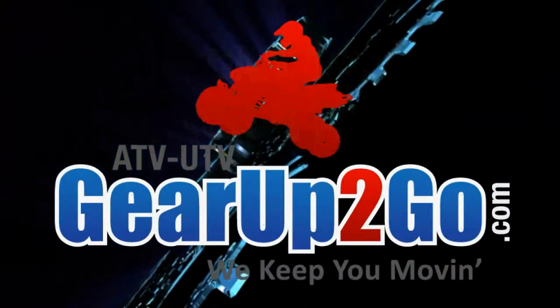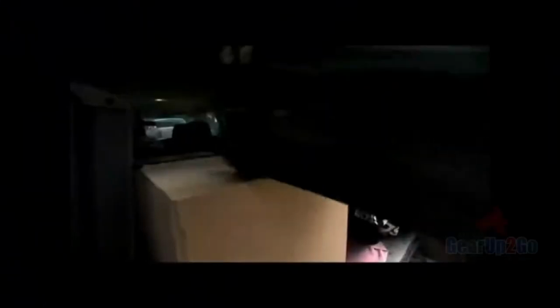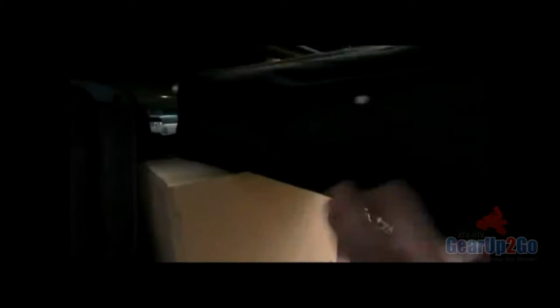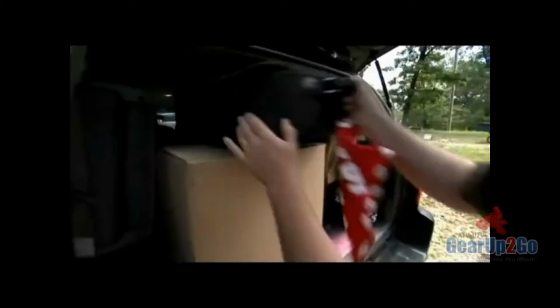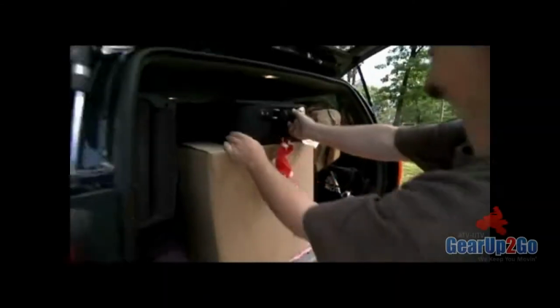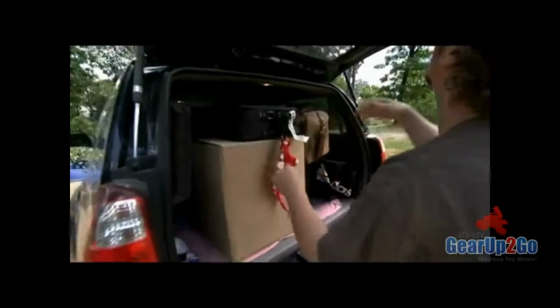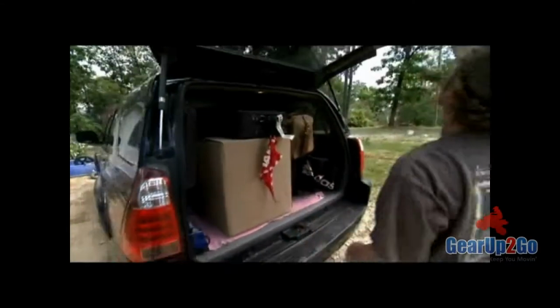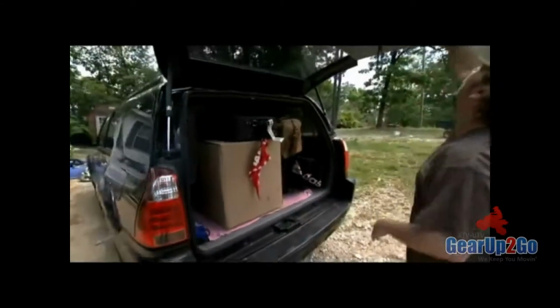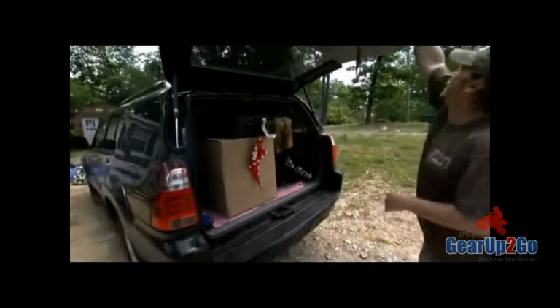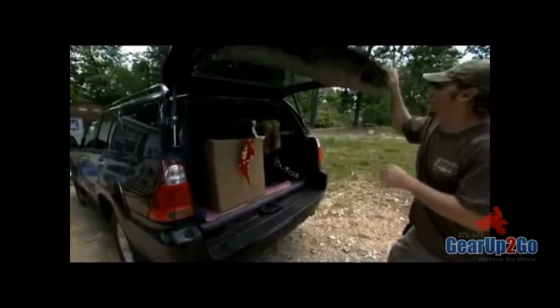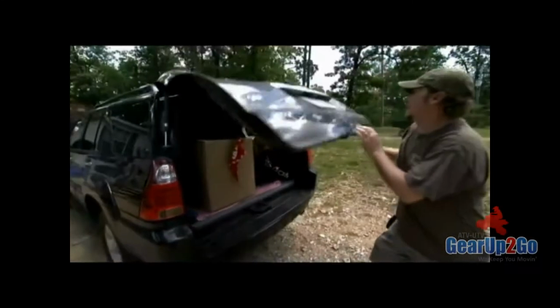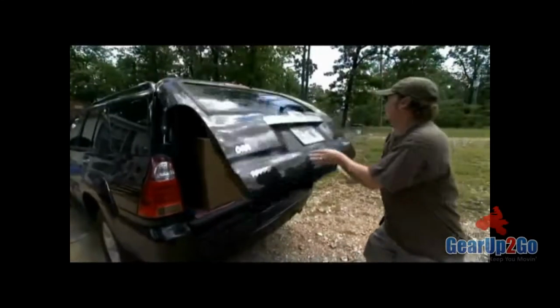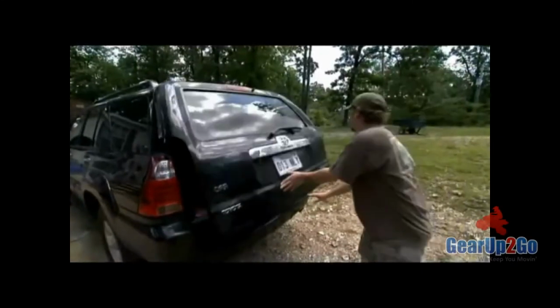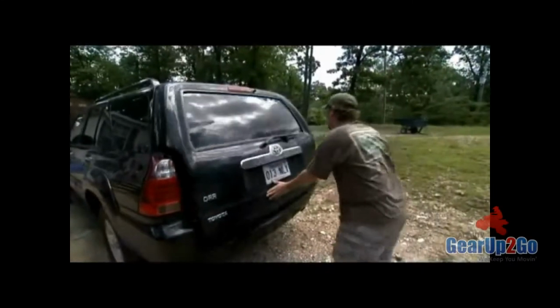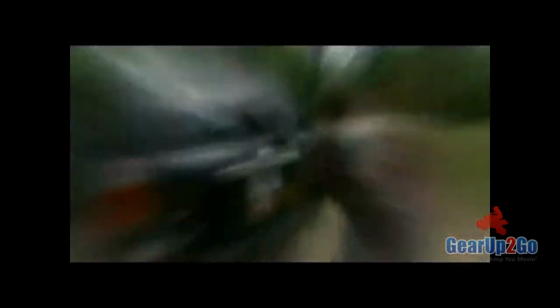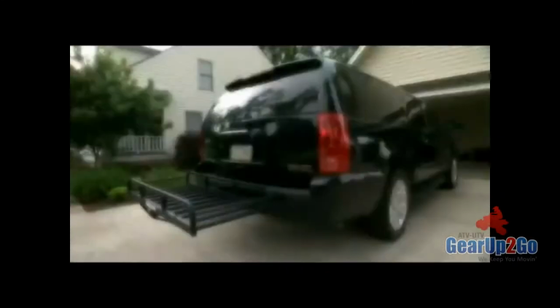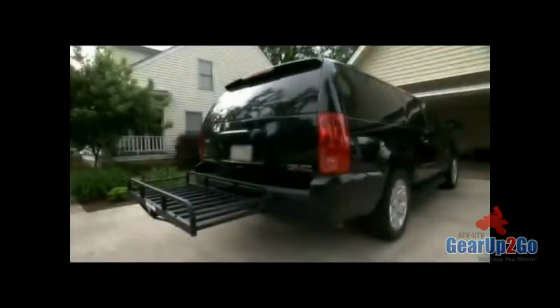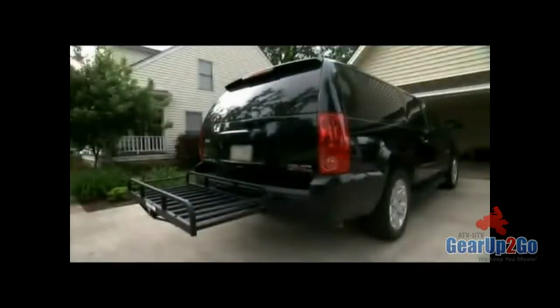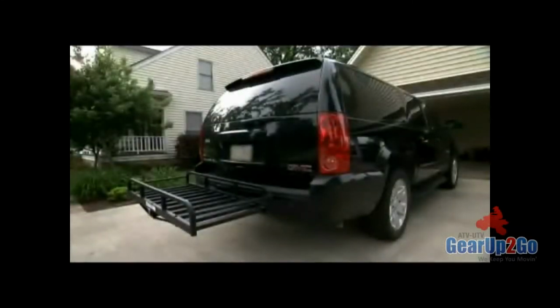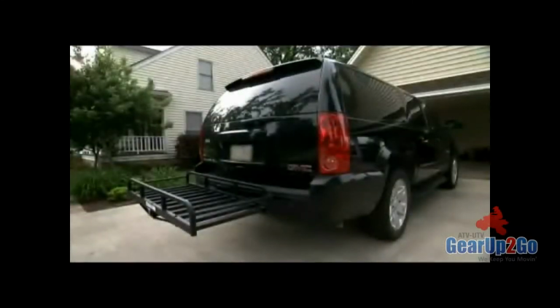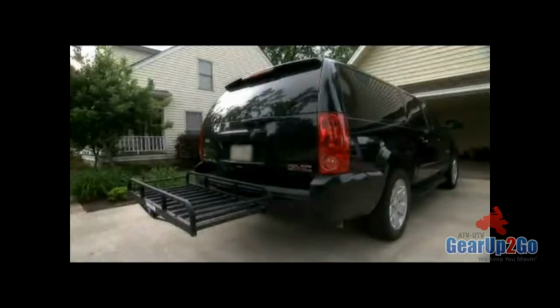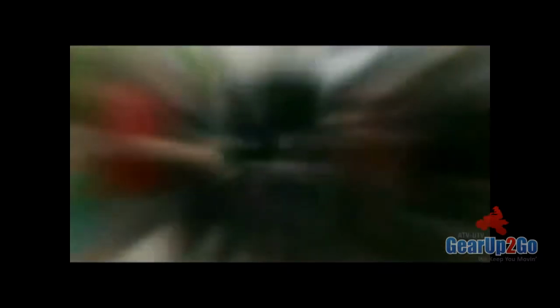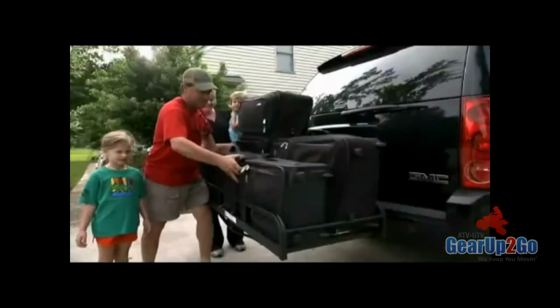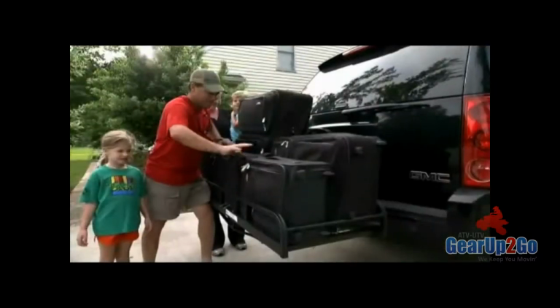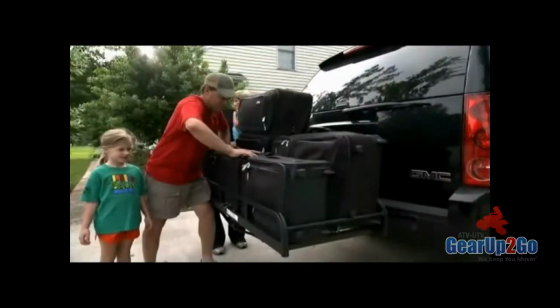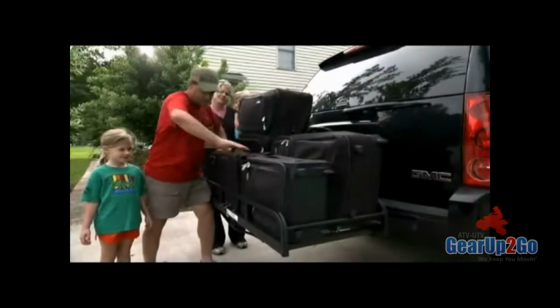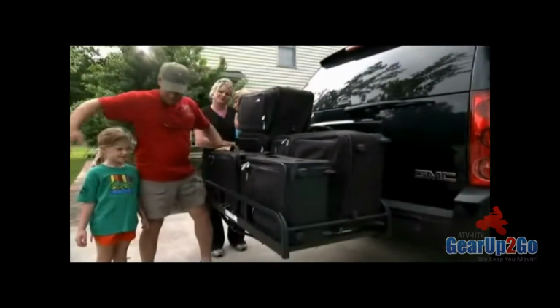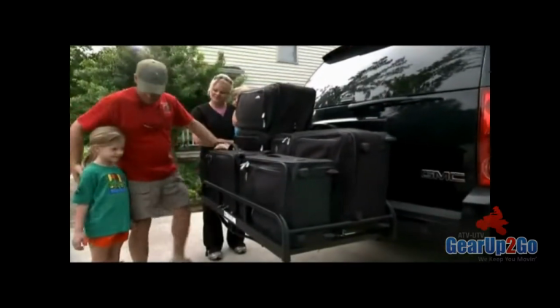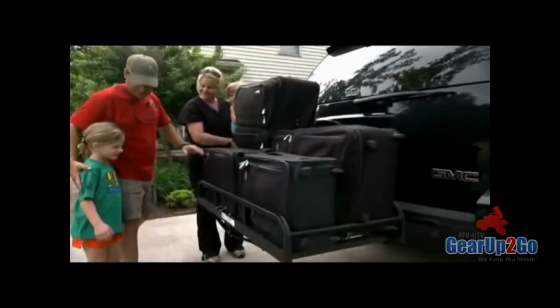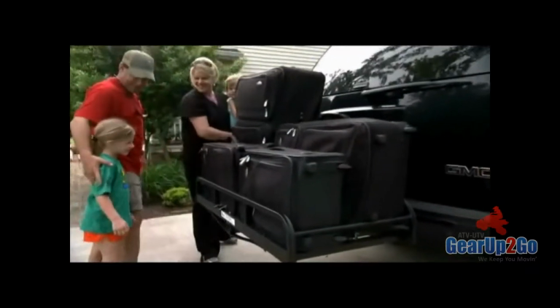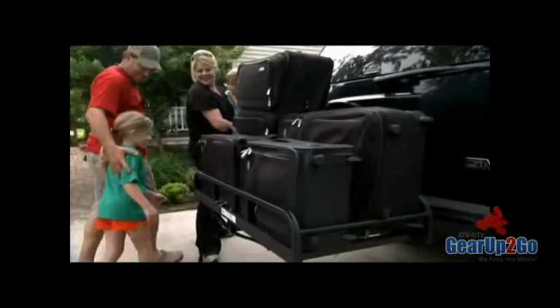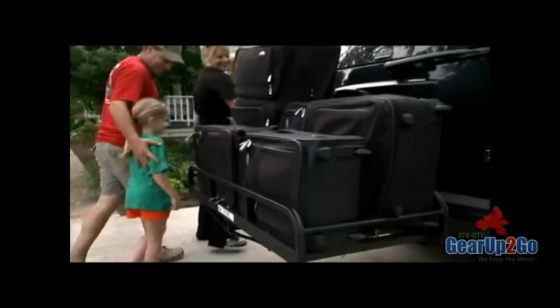Need more cargo space in your truck, van, or SUV? Then you need the Hitch & Ride. Carry more cargo, free up passenger space.